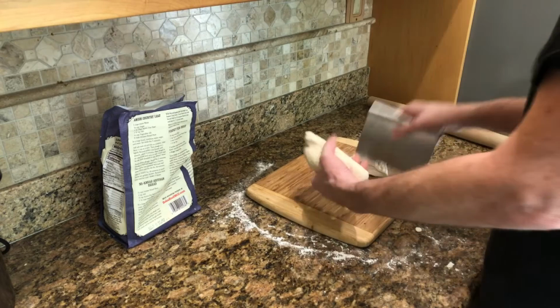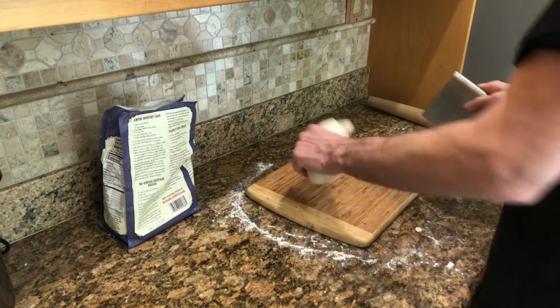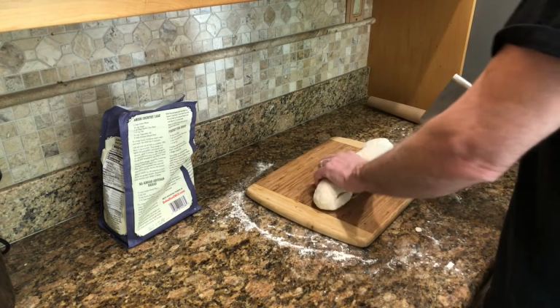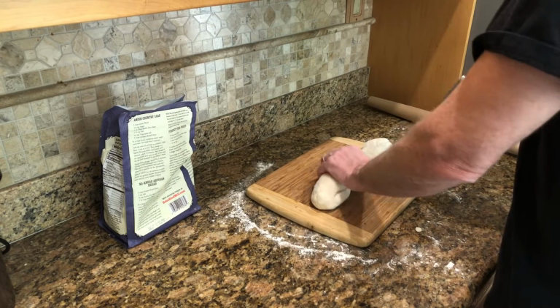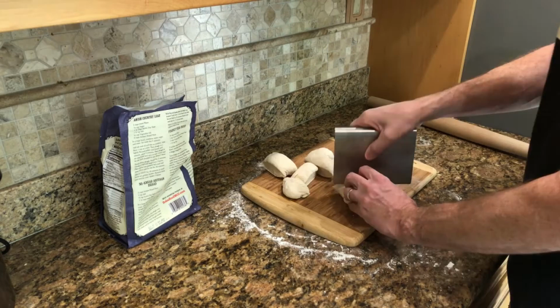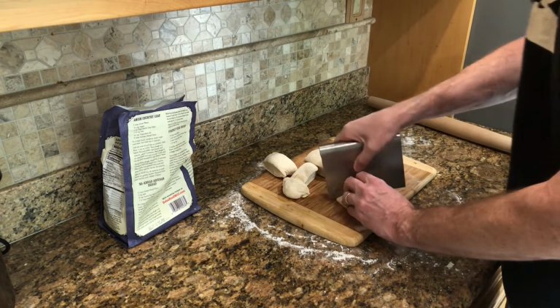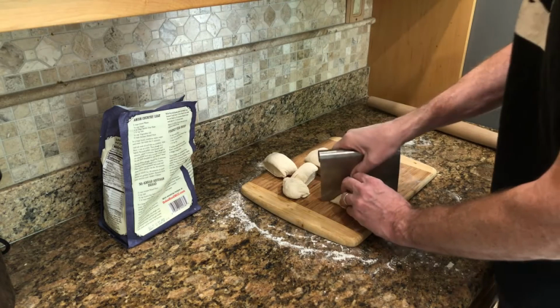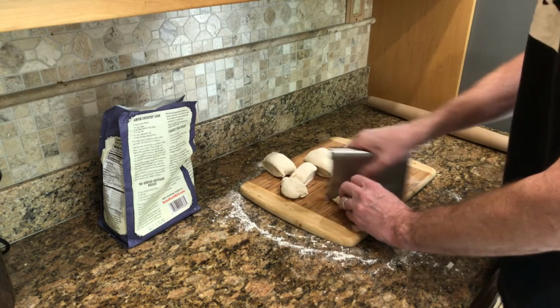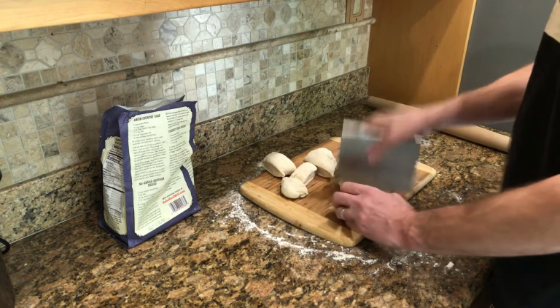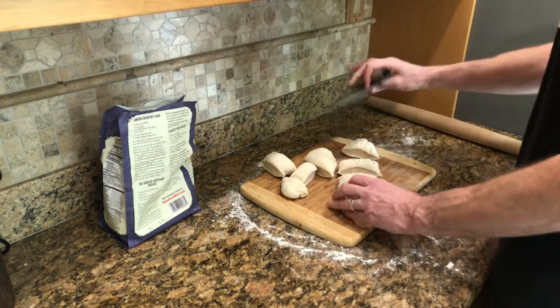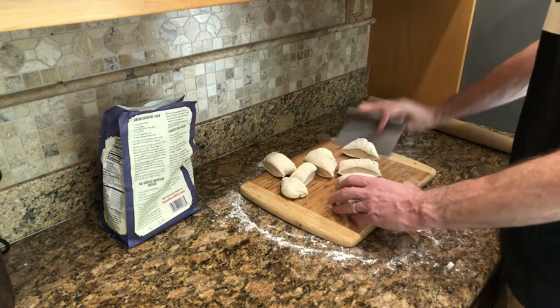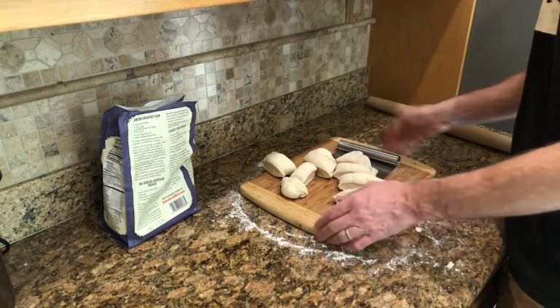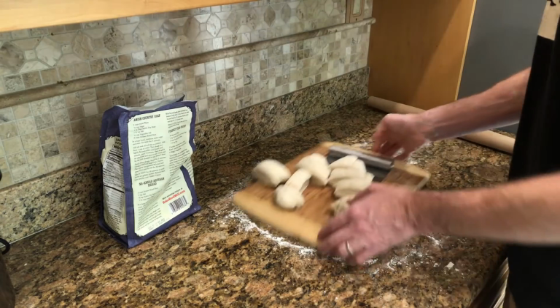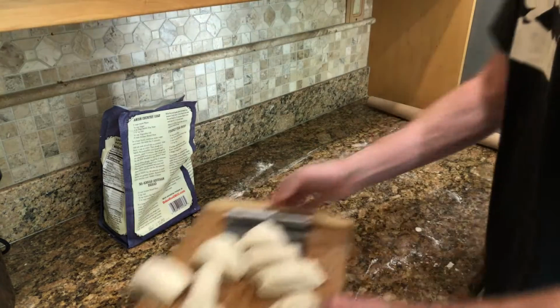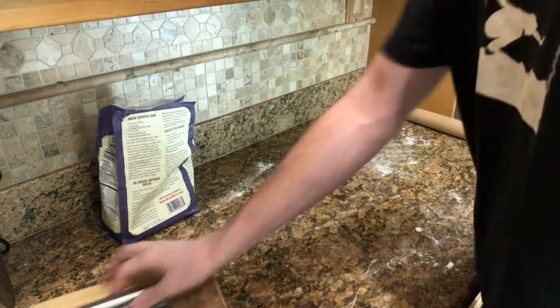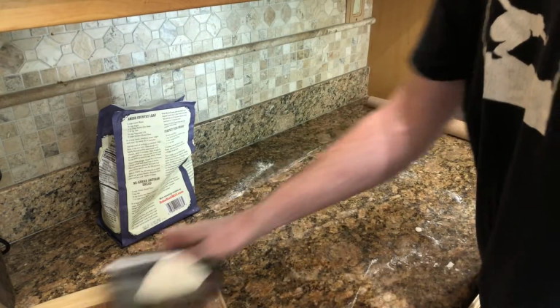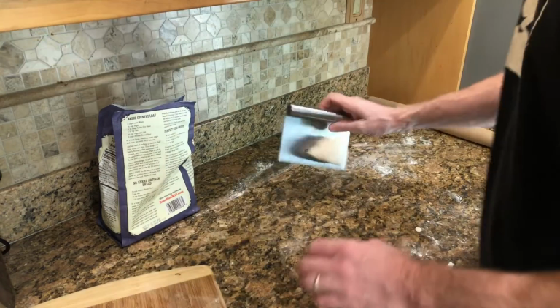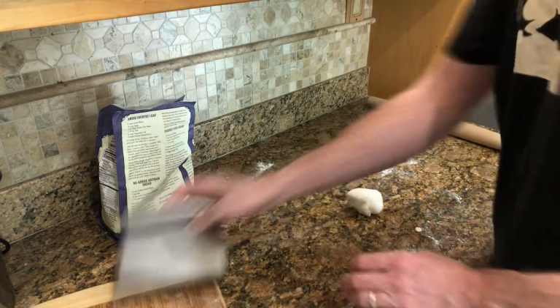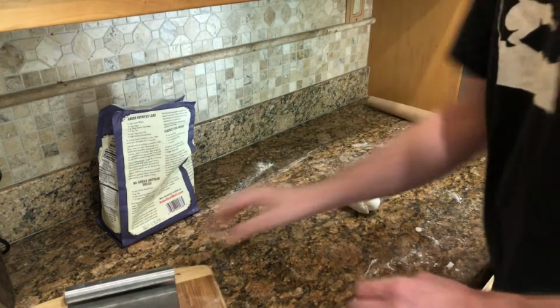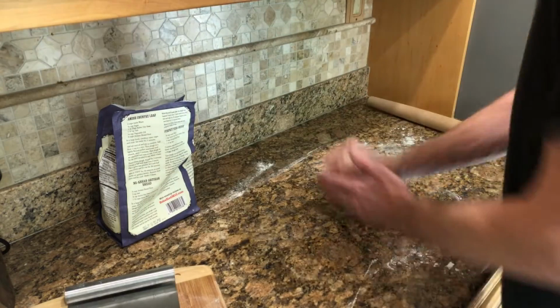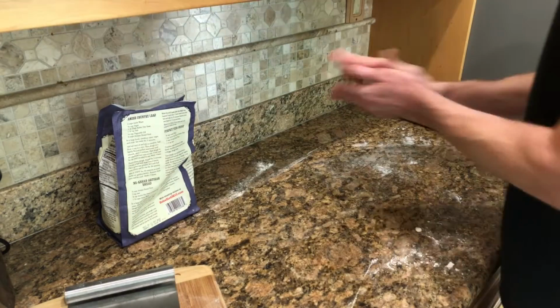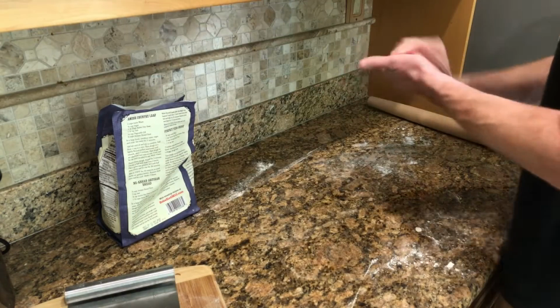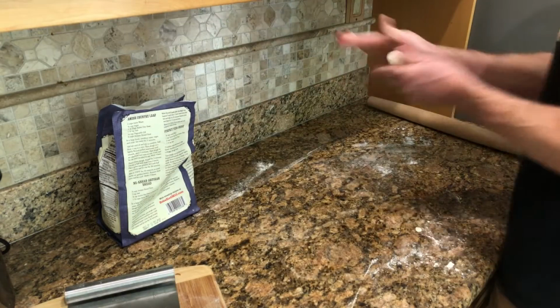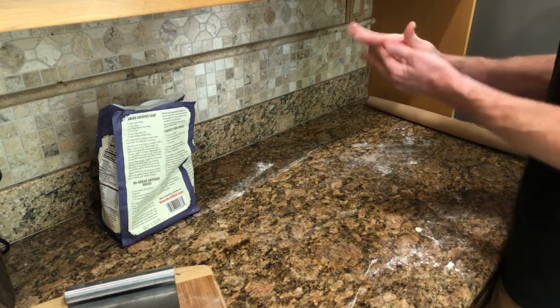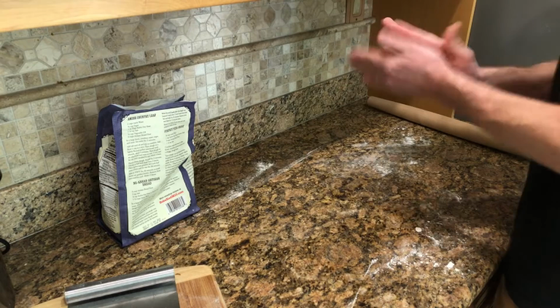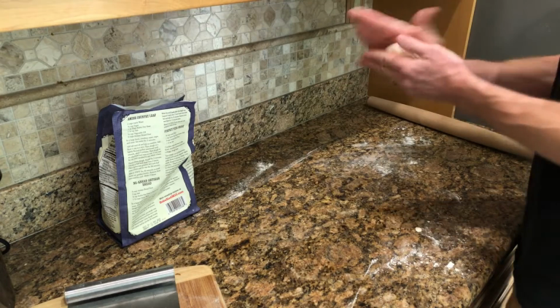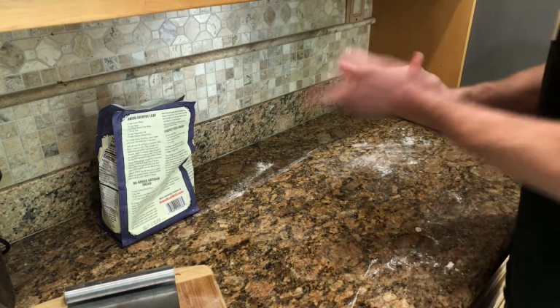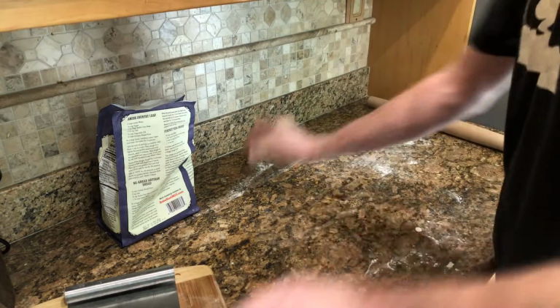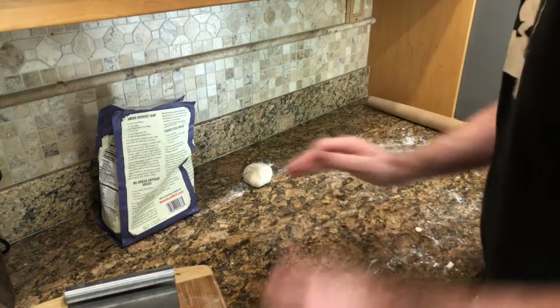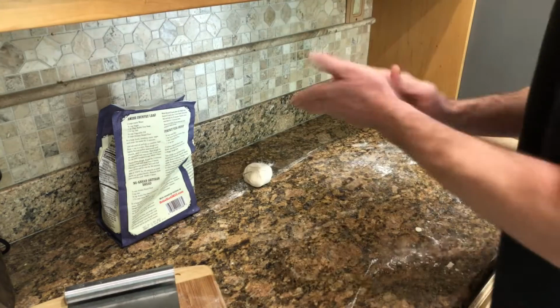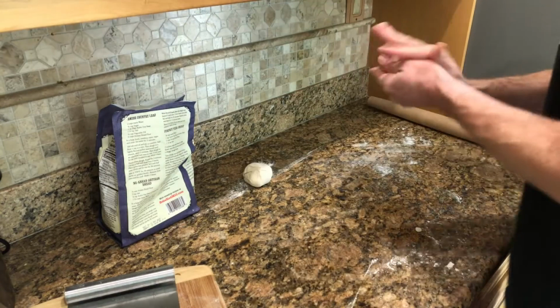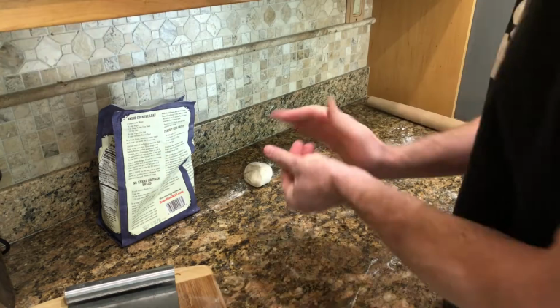Depending on how big you want these breads to be, you take each of those eight little pieces and roll them up into a ball. Keep your surface kind of floured — not too much, but enough that it doesn't stick. And then roll each one out.